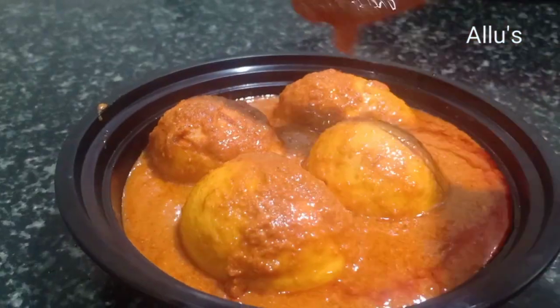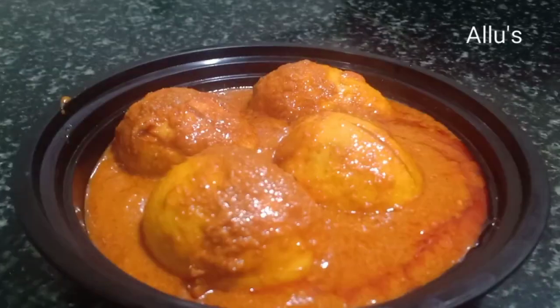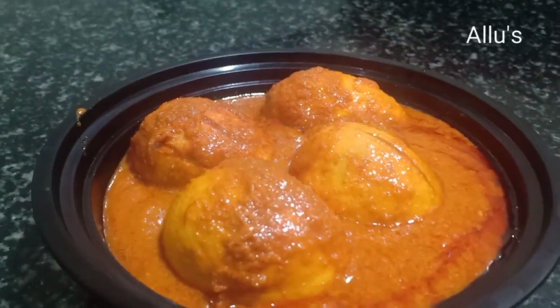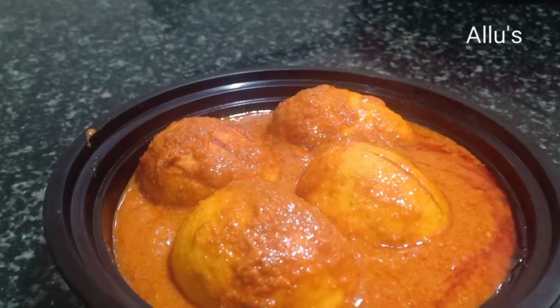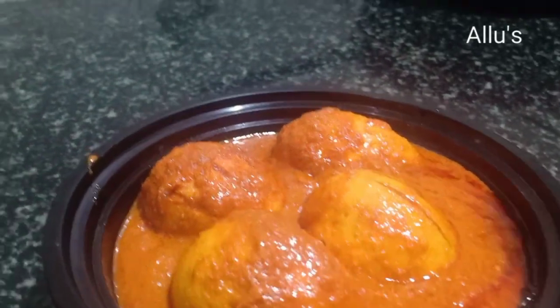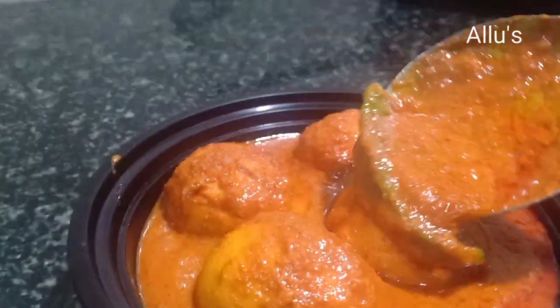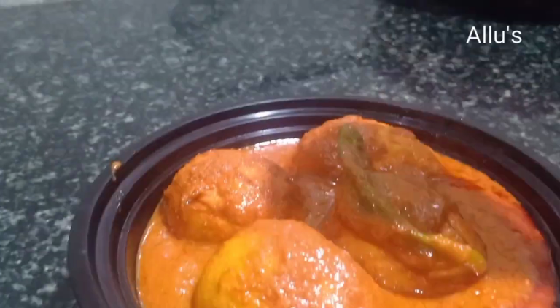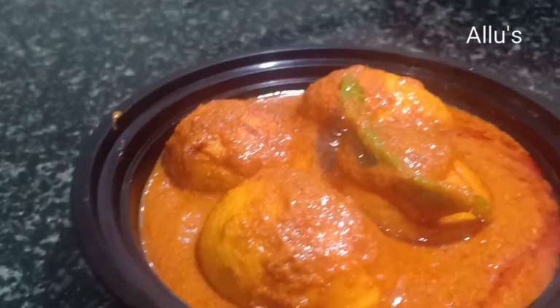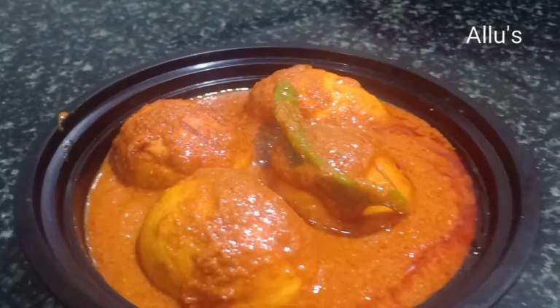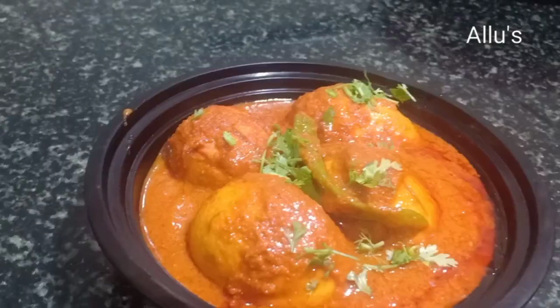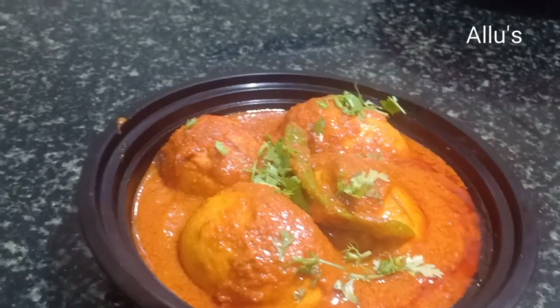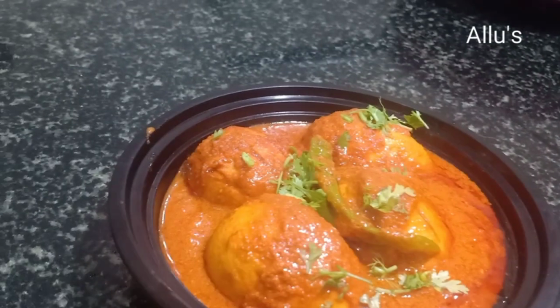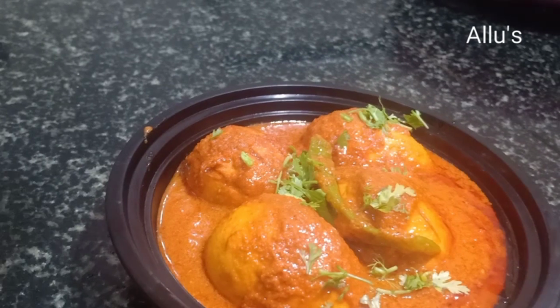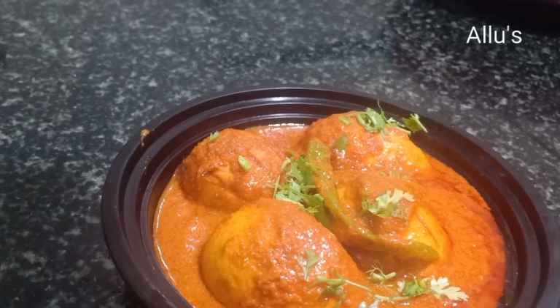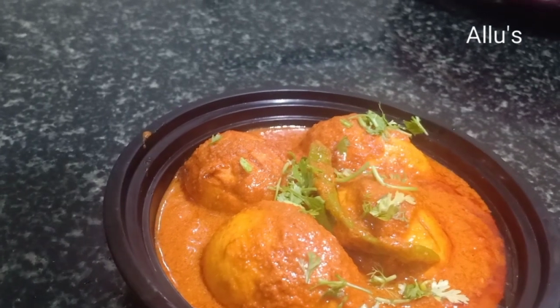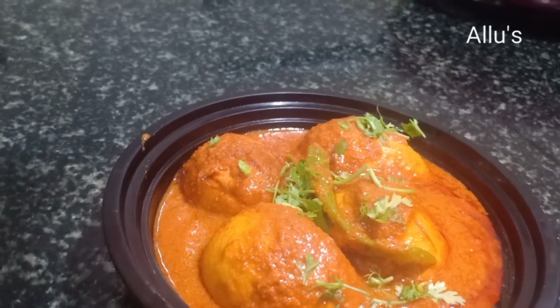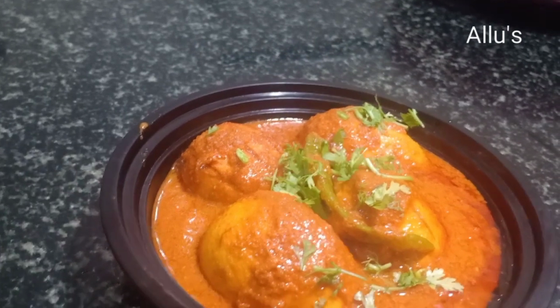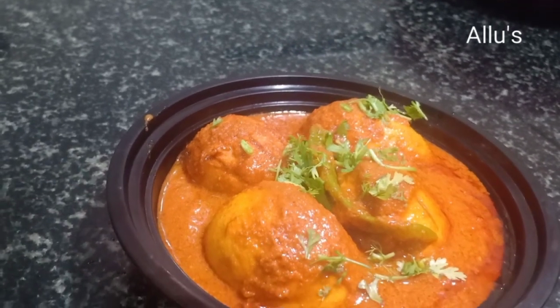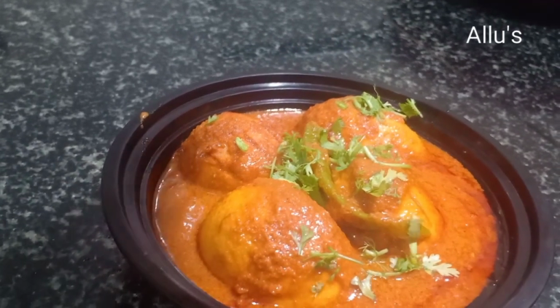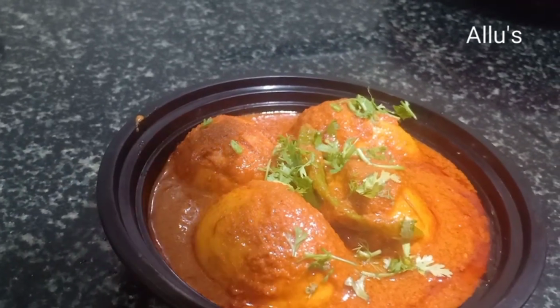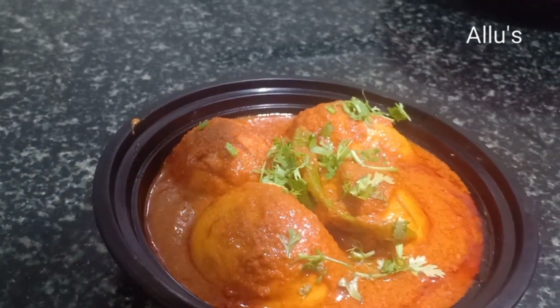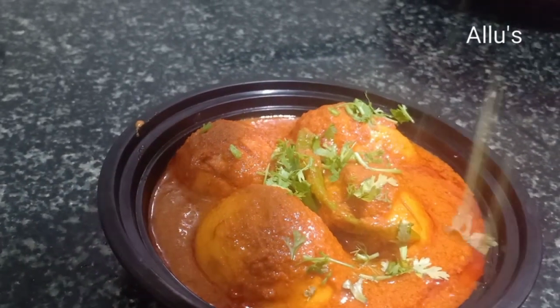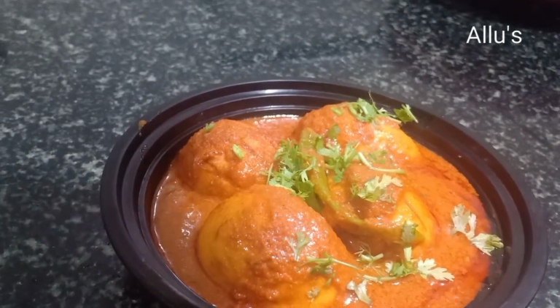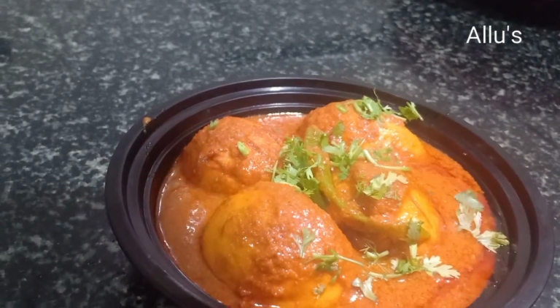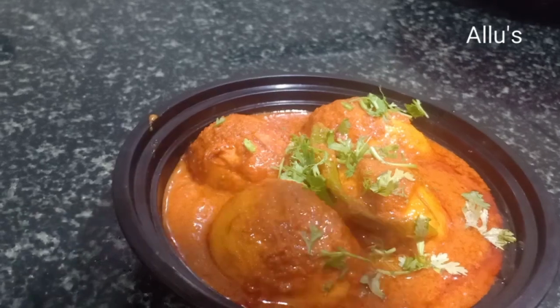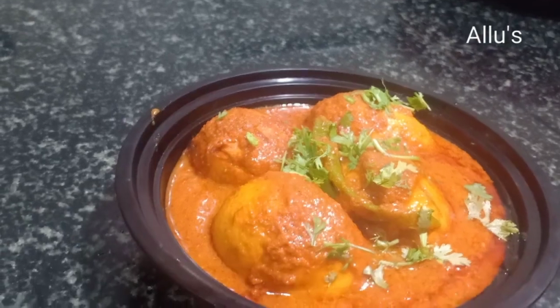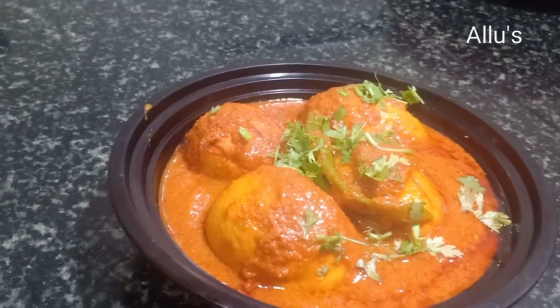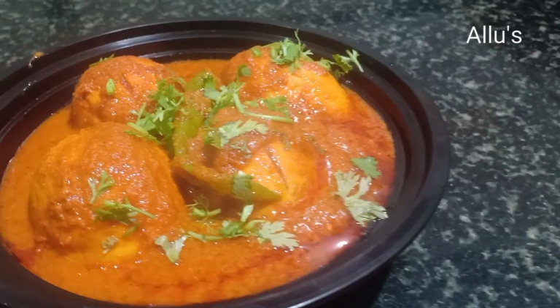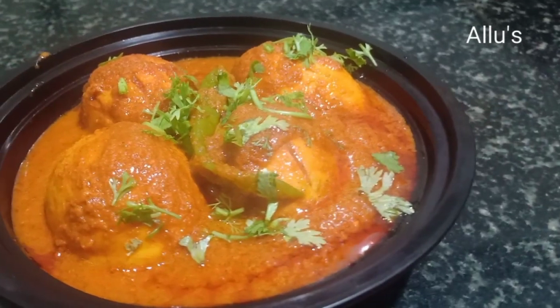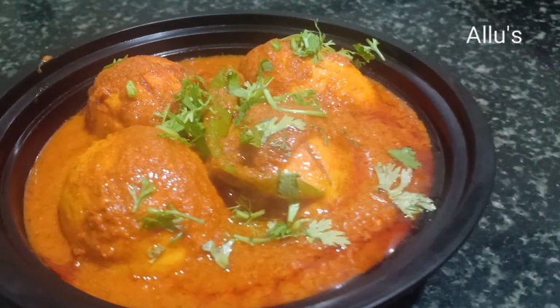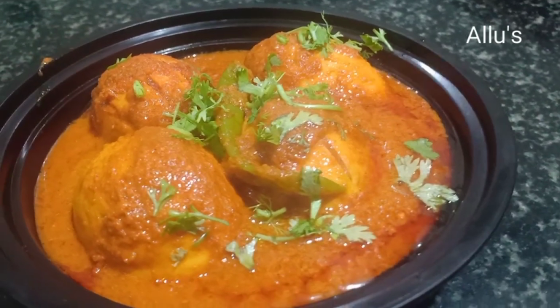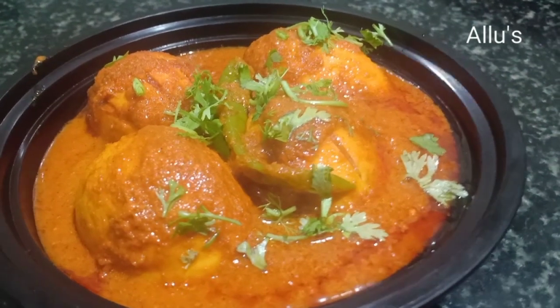If you are a new viewer, please subscribe to my channel. We'll be back with new recipes — until then, bye and take care.